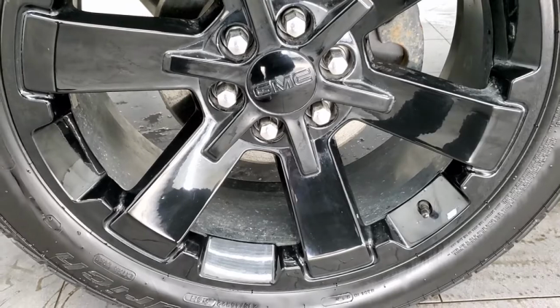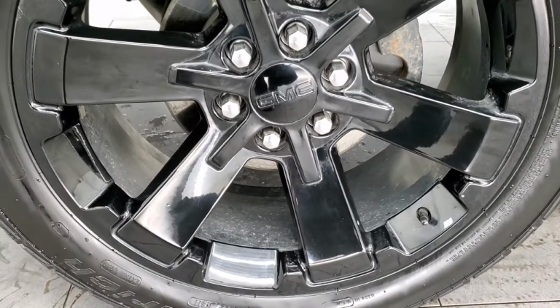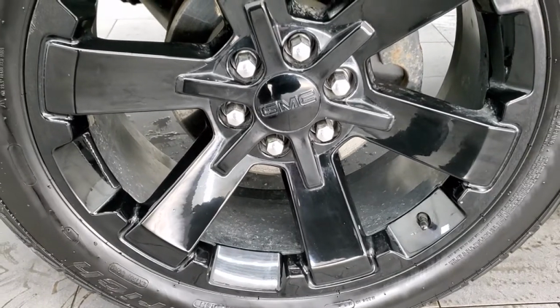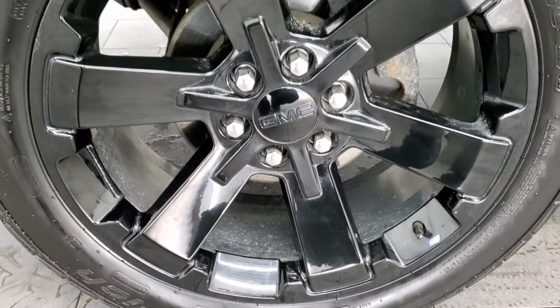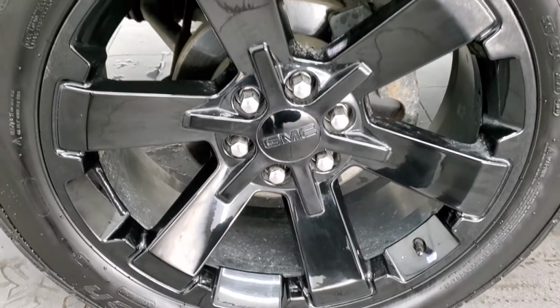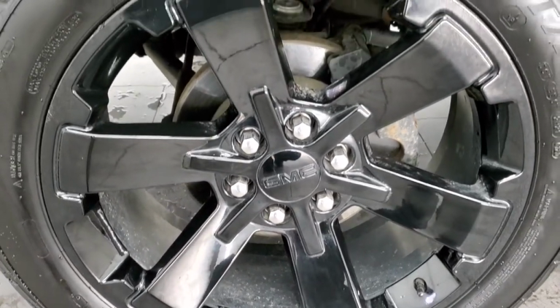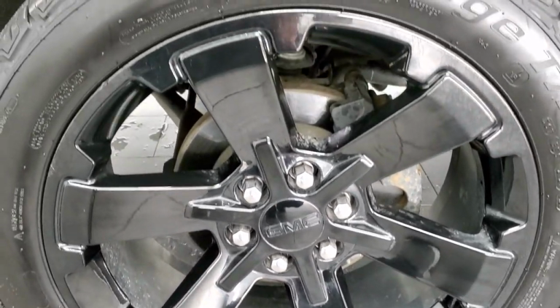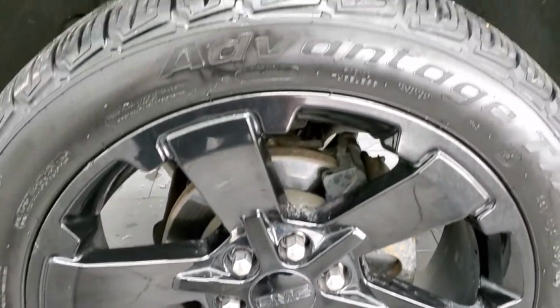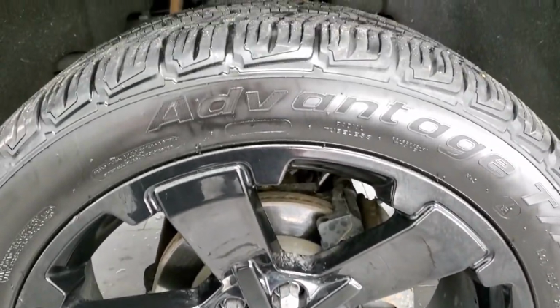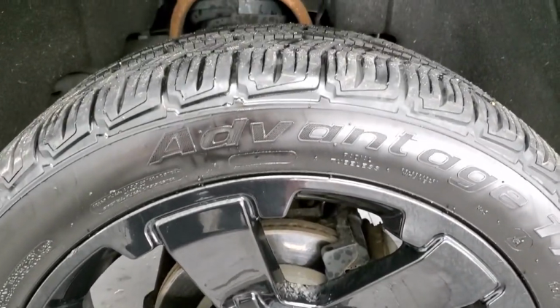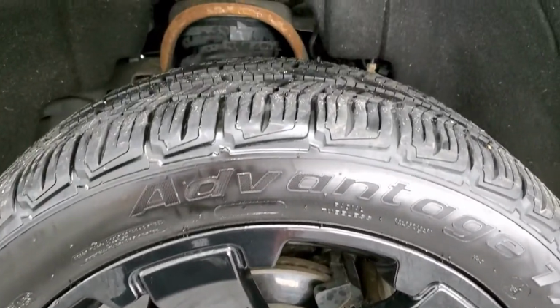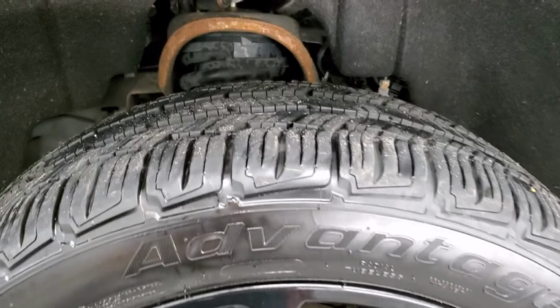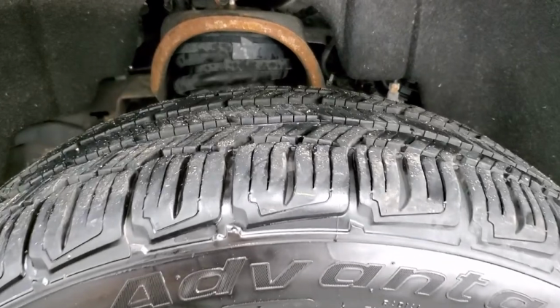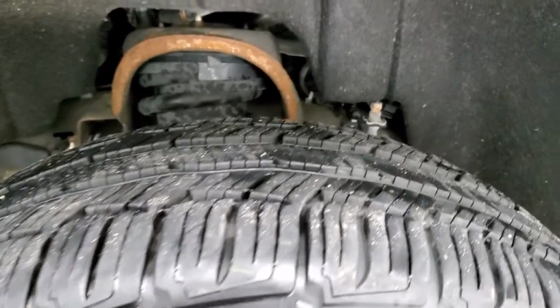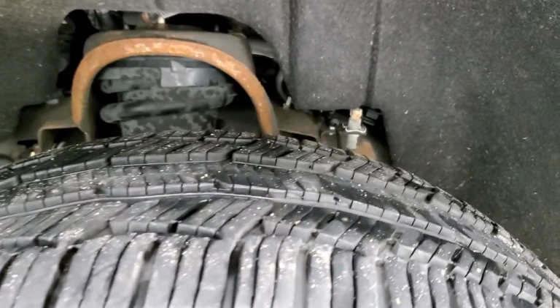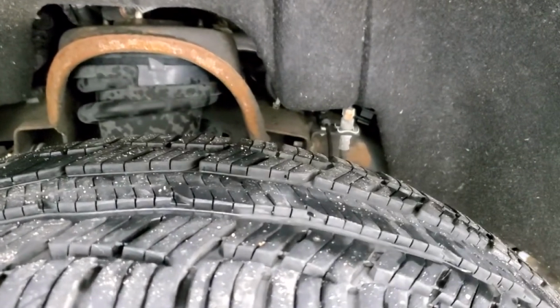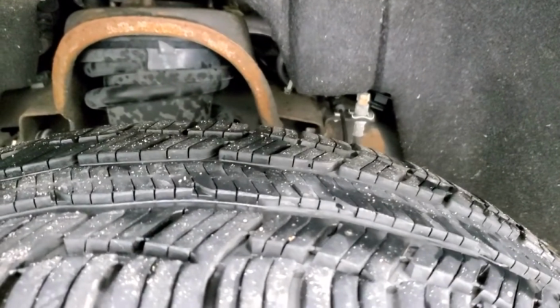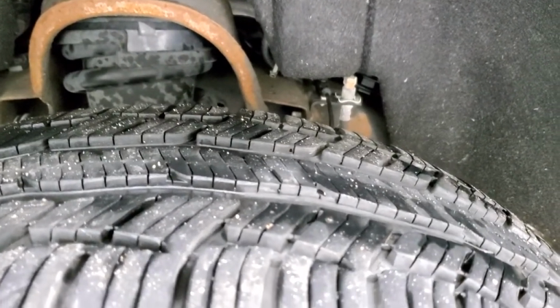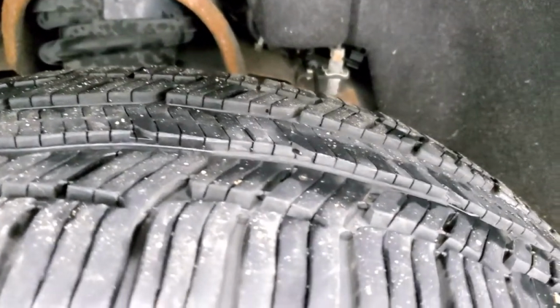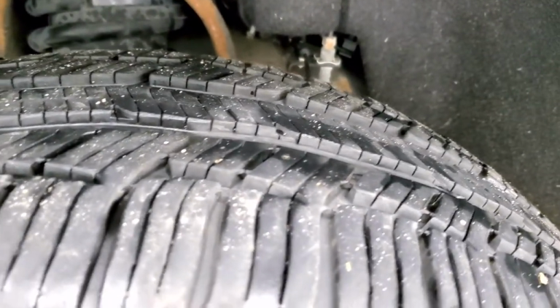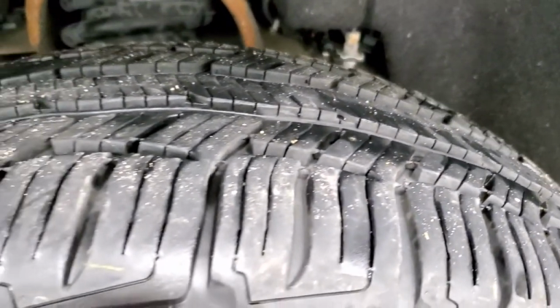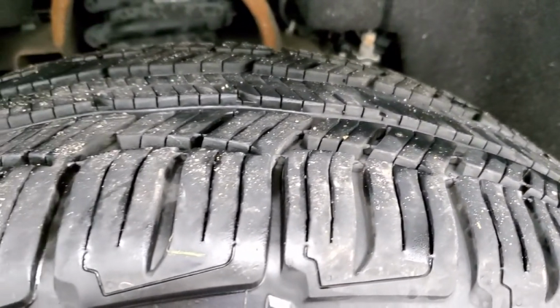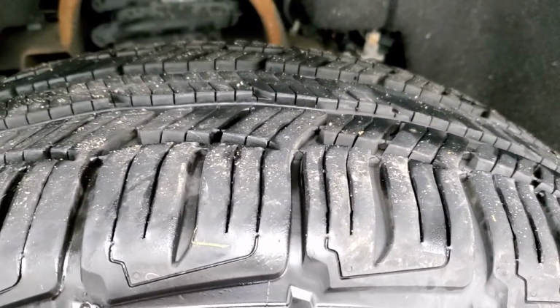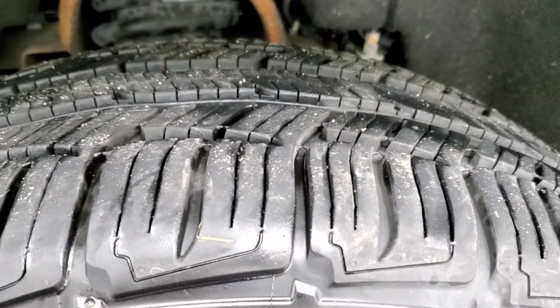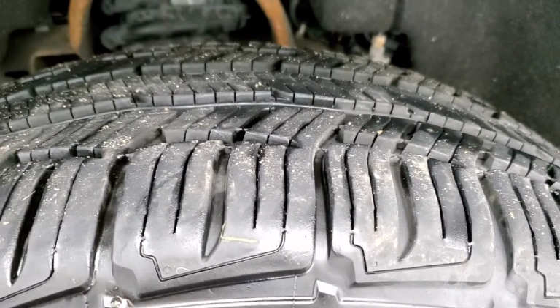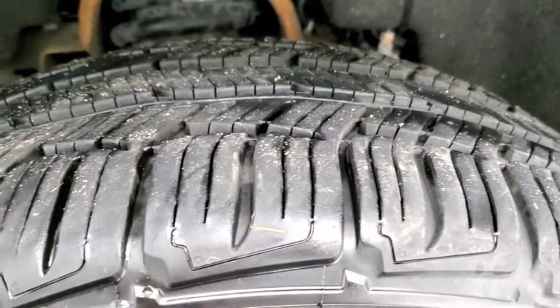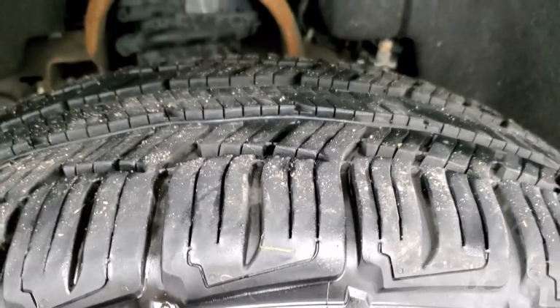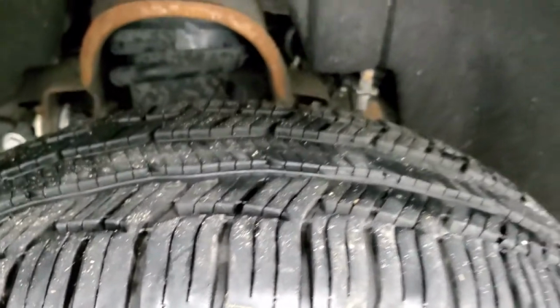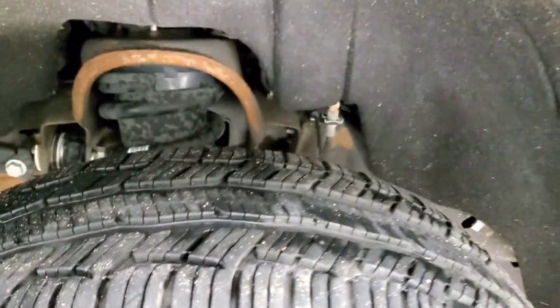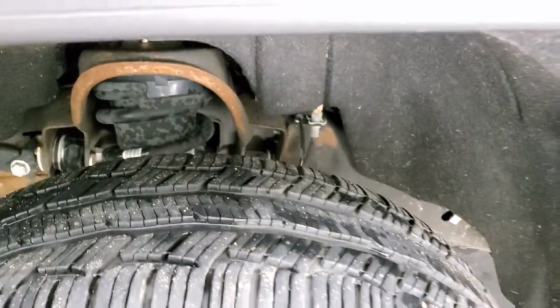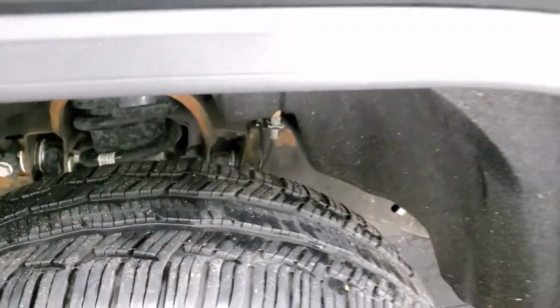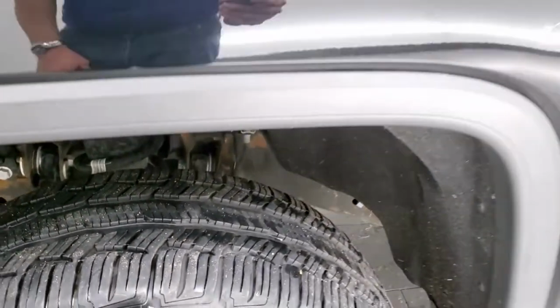This one comes with 22-inch painted alloy rims and BF Goodrich Advantage TA tires. These tires have a really good amount of tread left — probably 60 to 70% — and they are 285/45/22 tires.